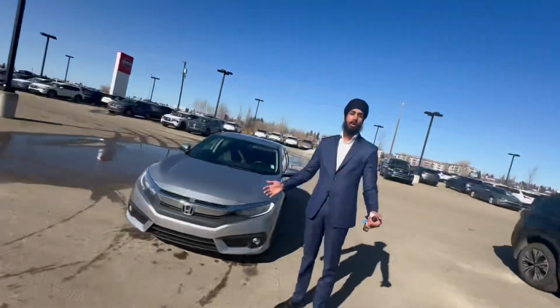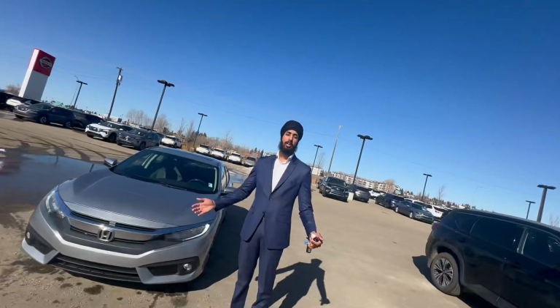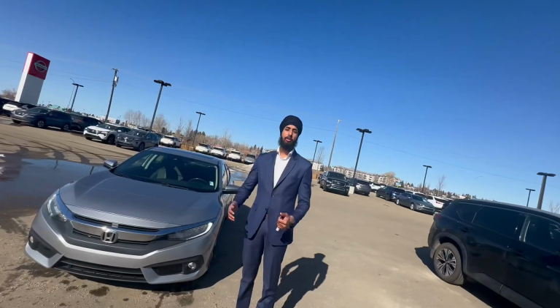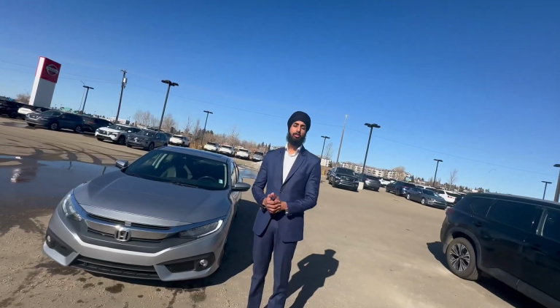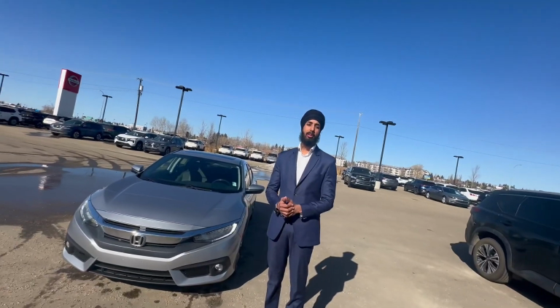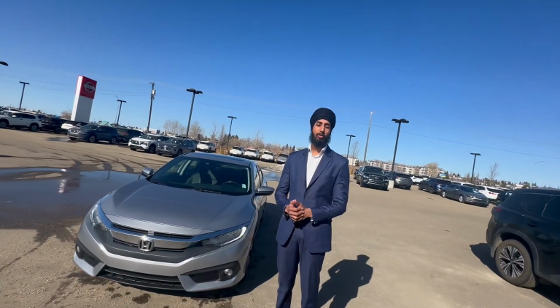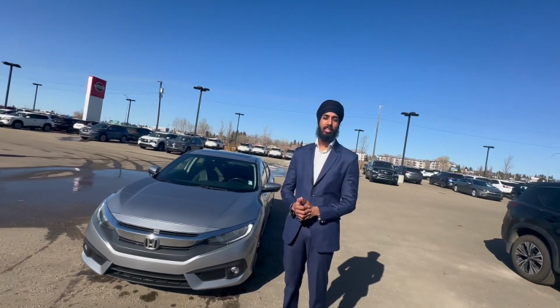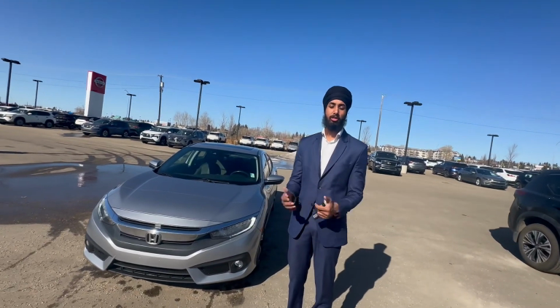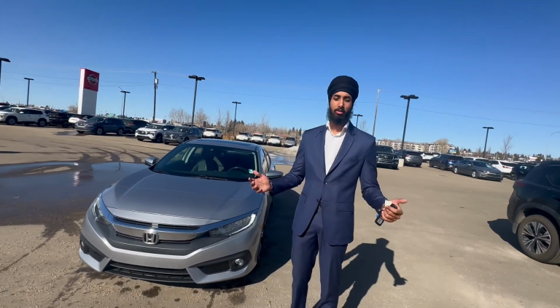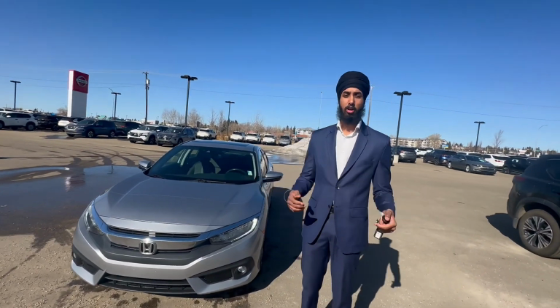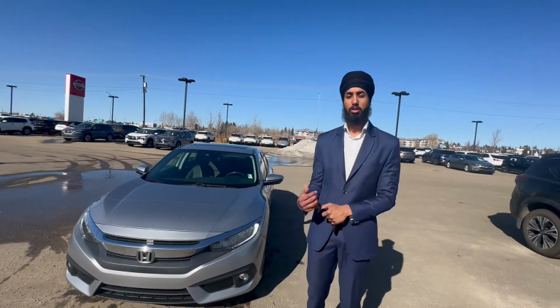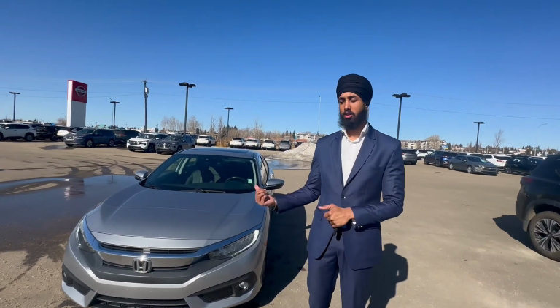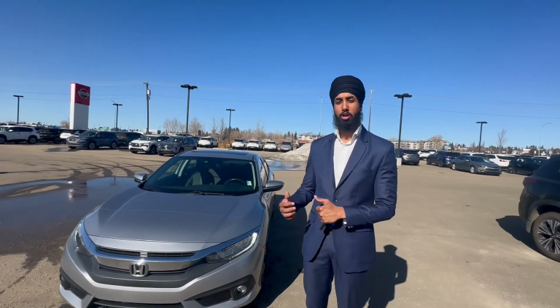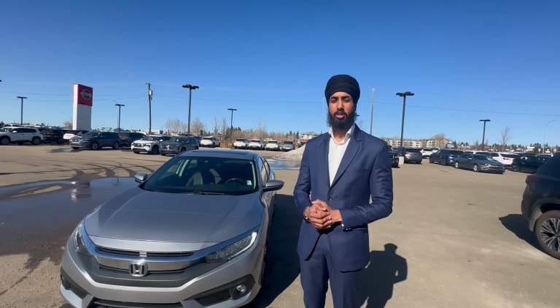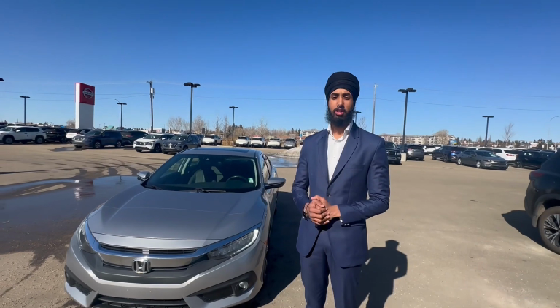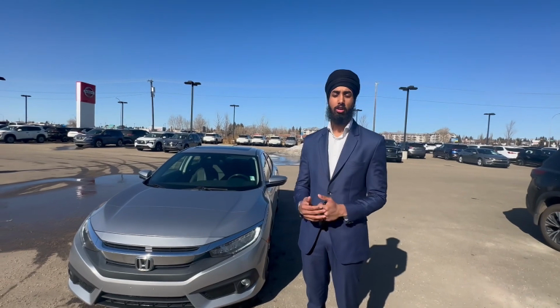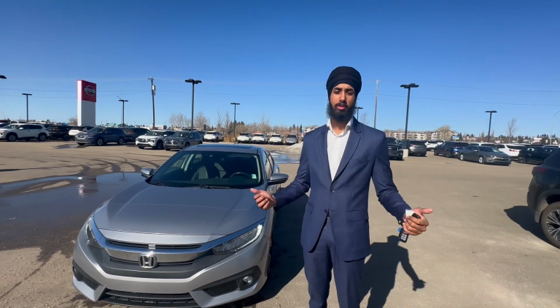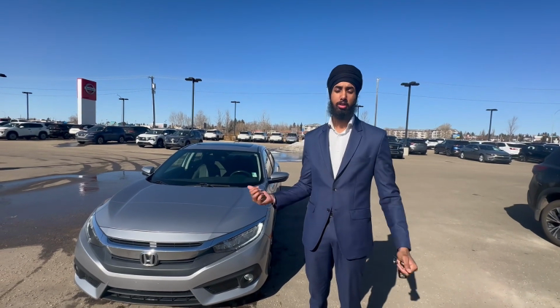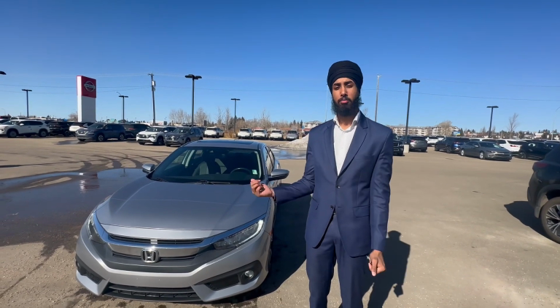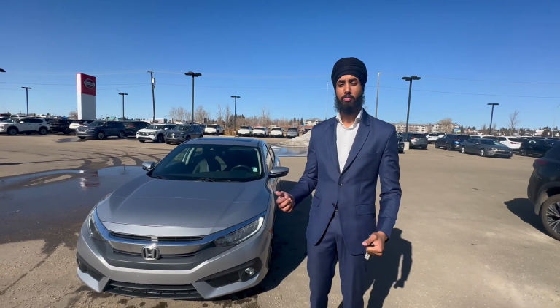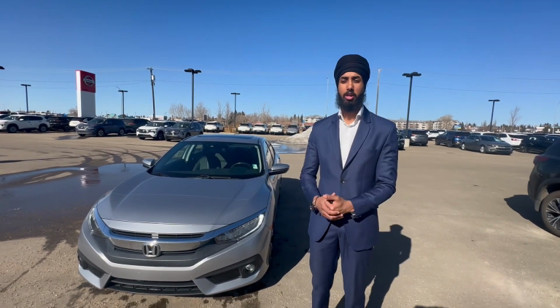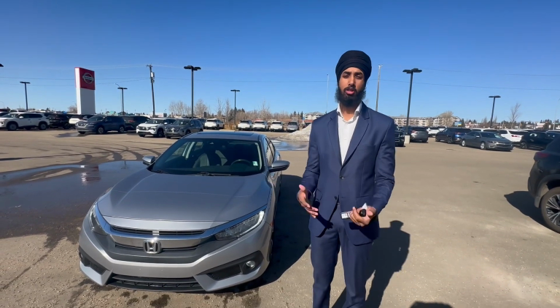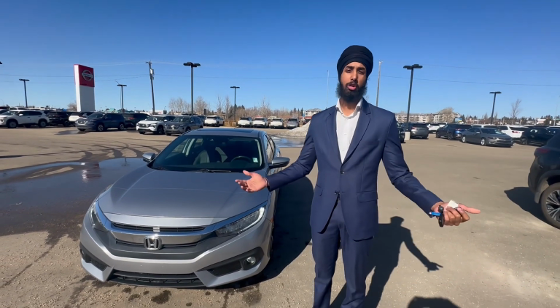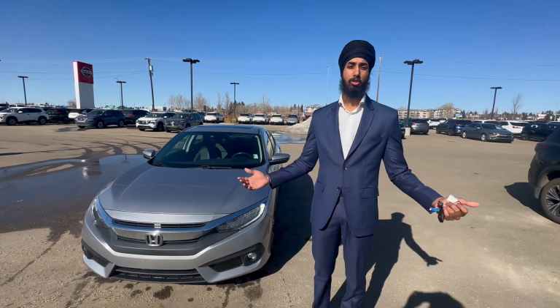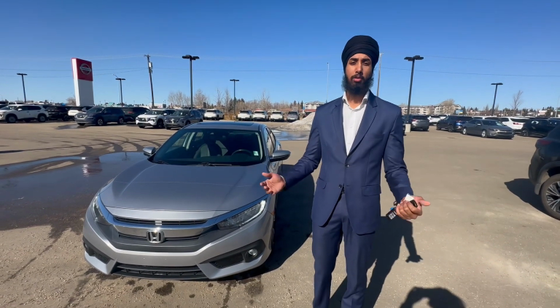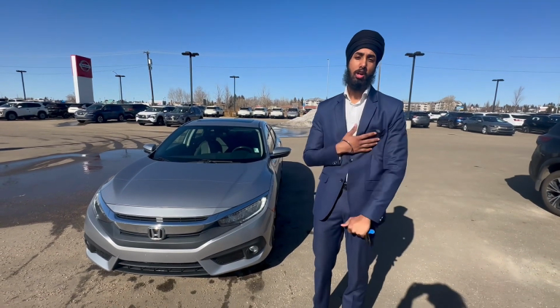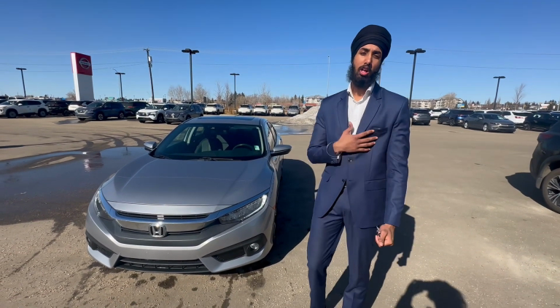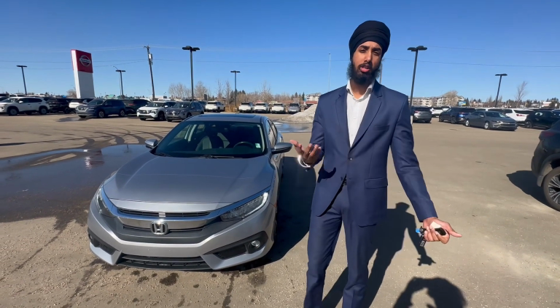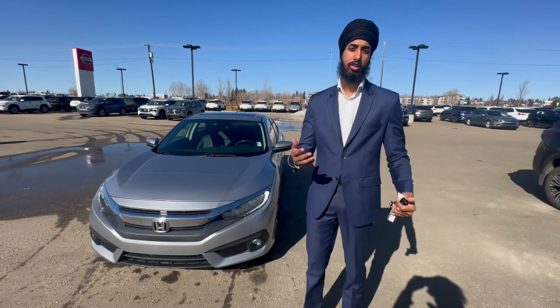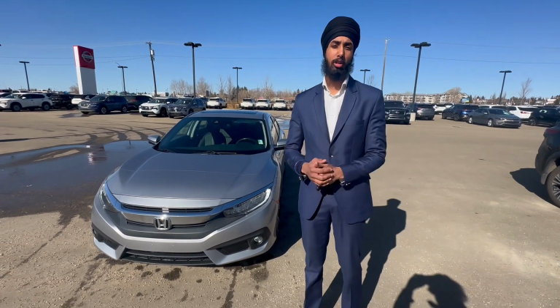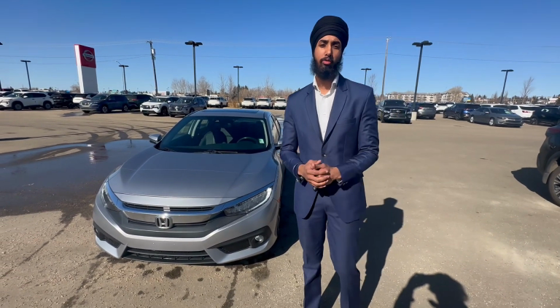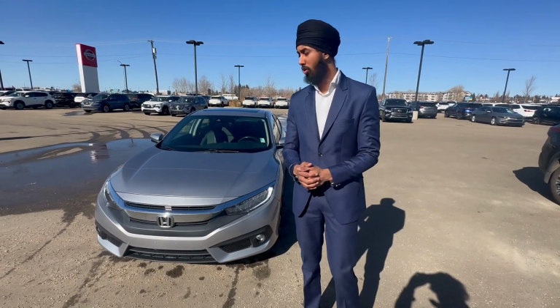Hi Navdeep, it's Sukhman here from Northside Nissan. Got your 2017 Honda Civic Touring pulled up for you here, show you what it's all about. And I'll be your sales consultant moving forward.